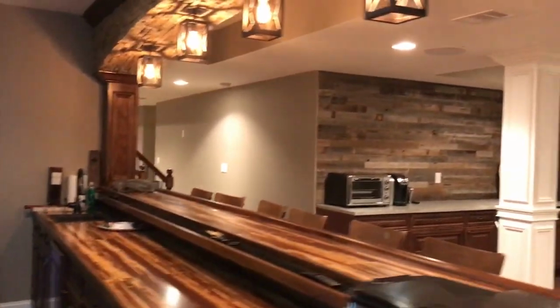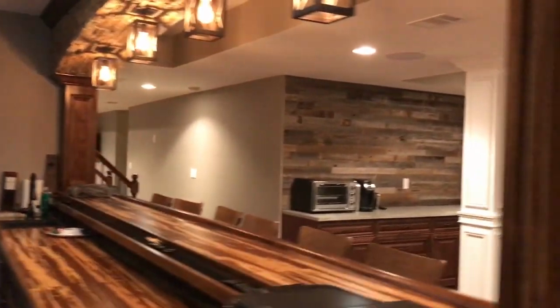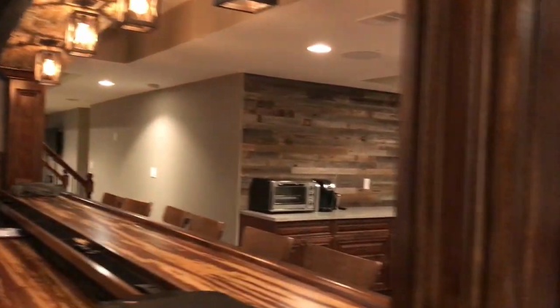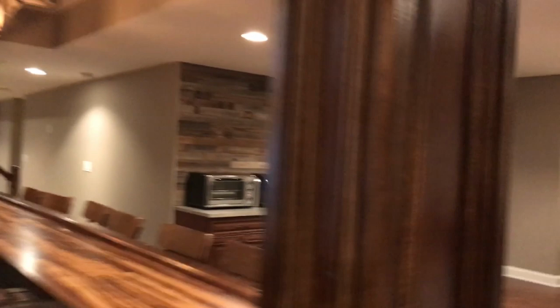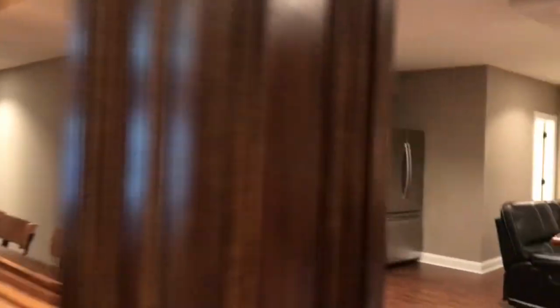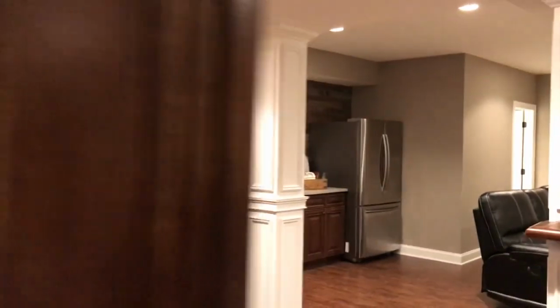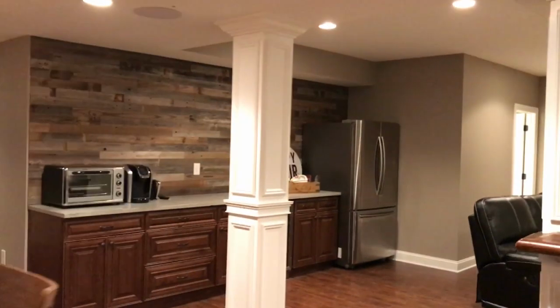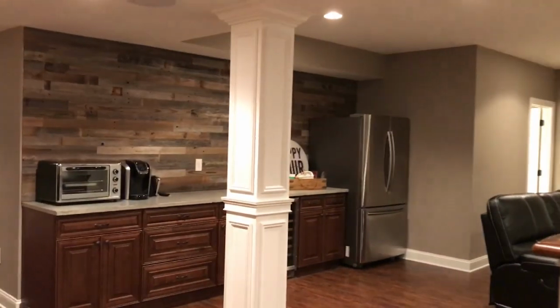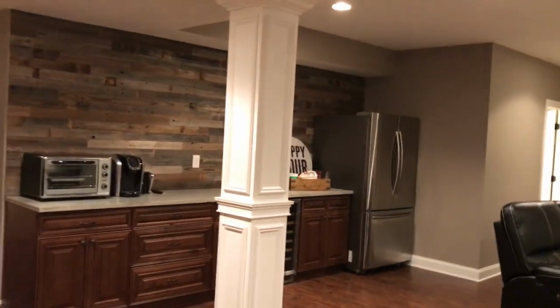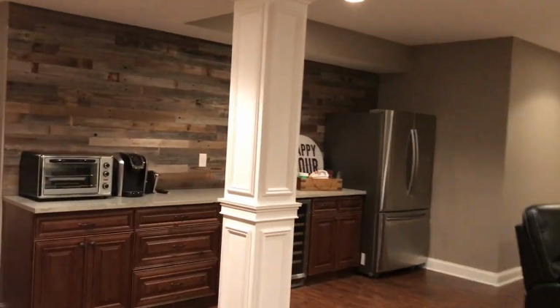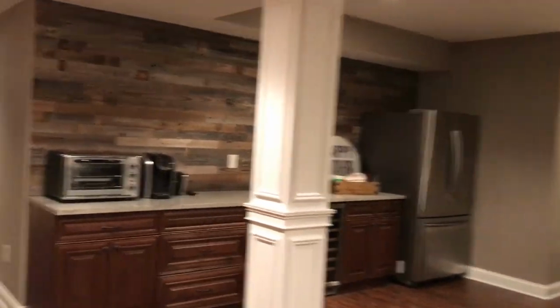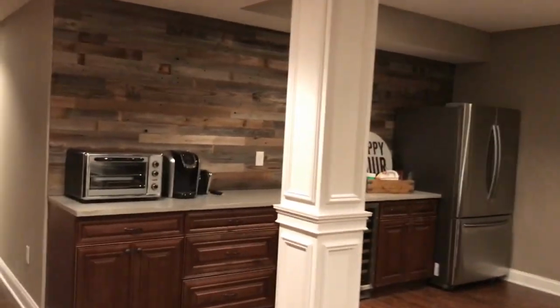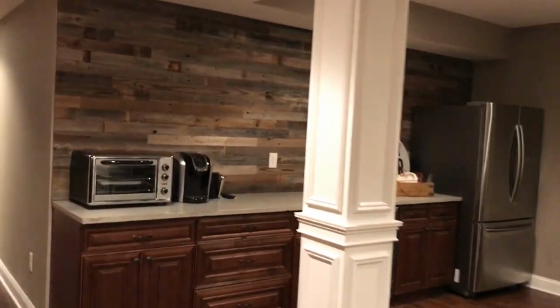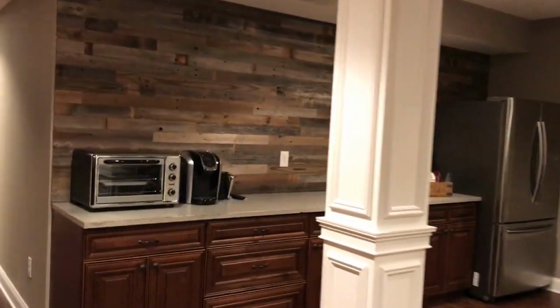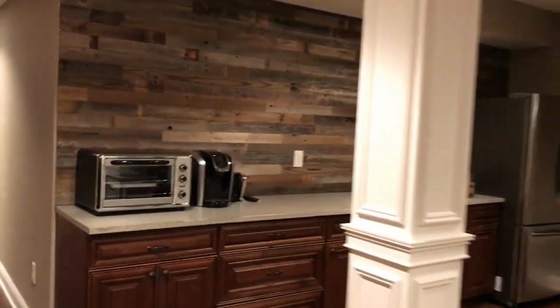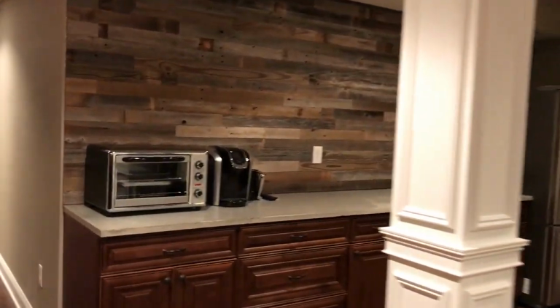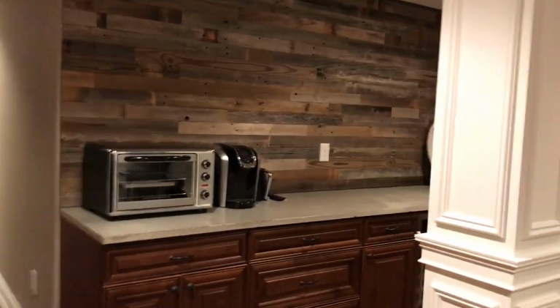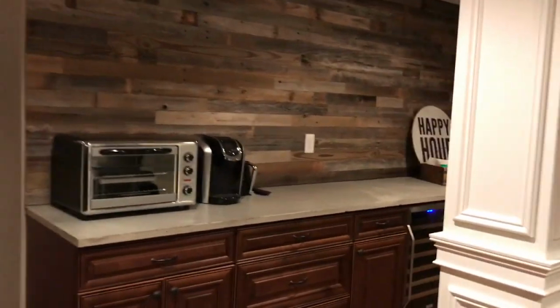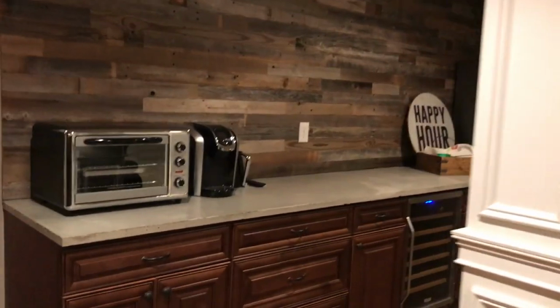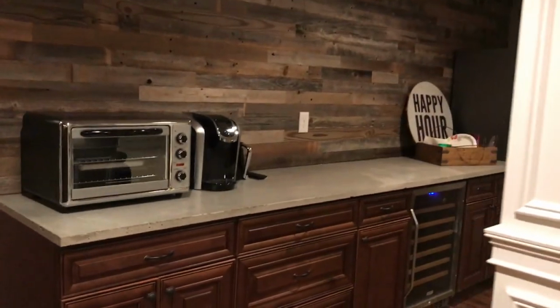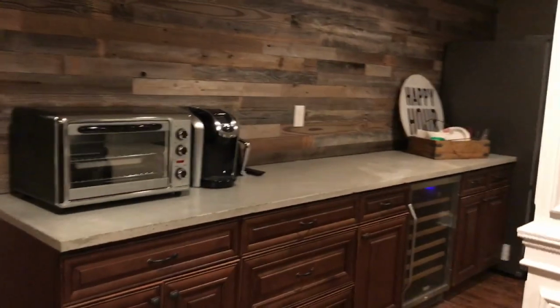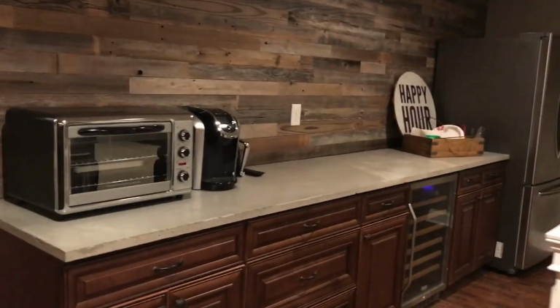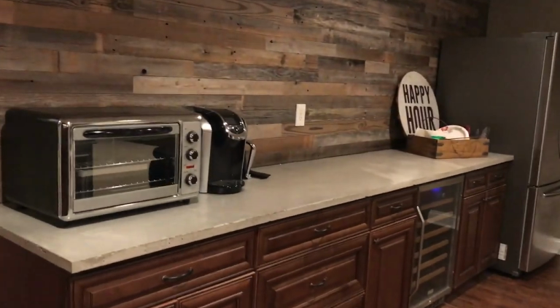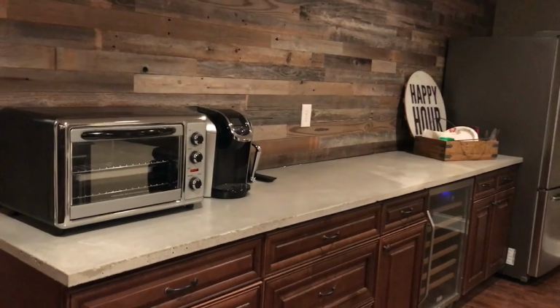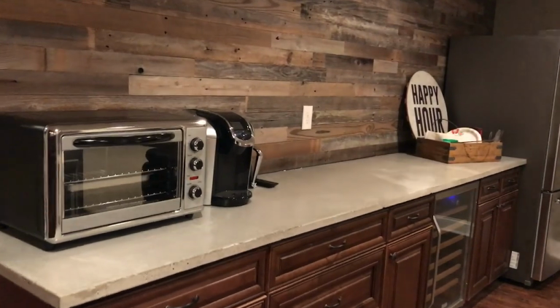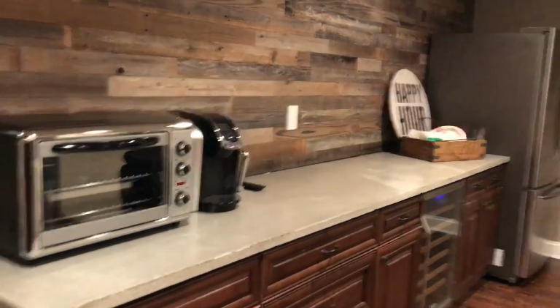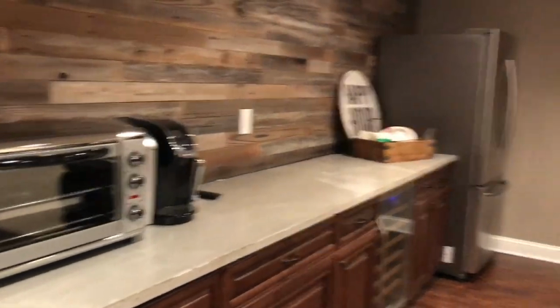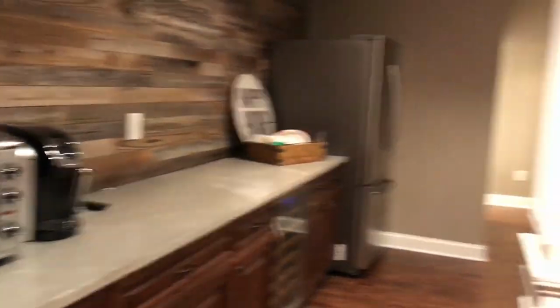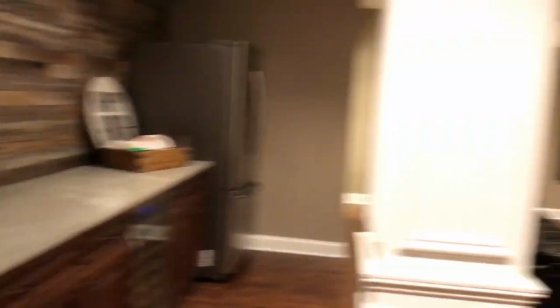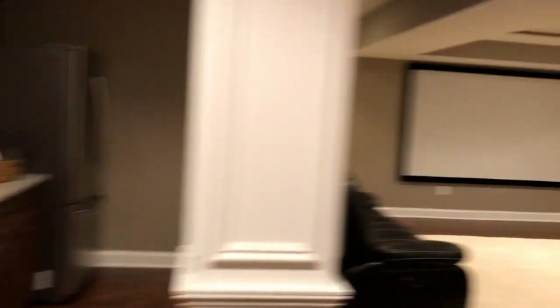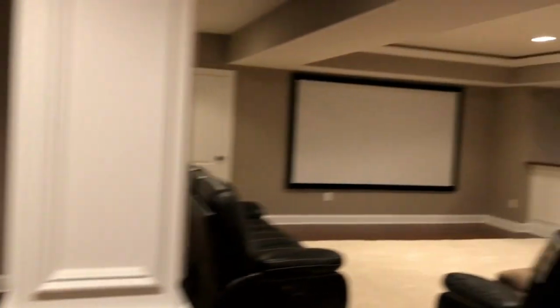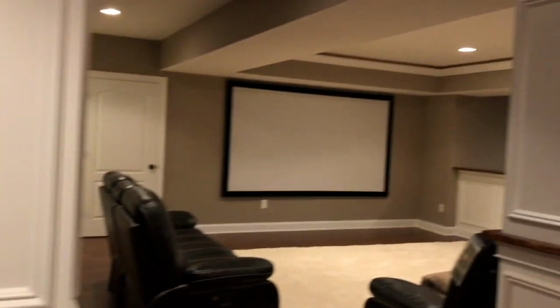Over here we got another little counter — a buffet counter with a concrete countertop. Another cool custom finished basement.